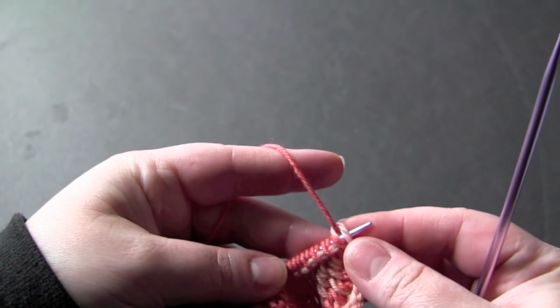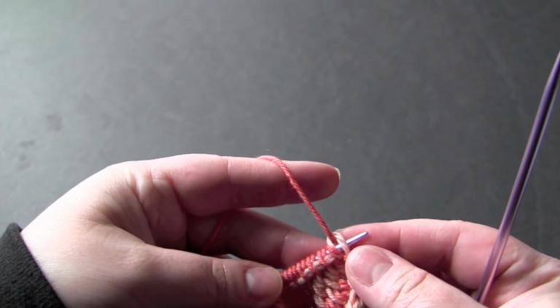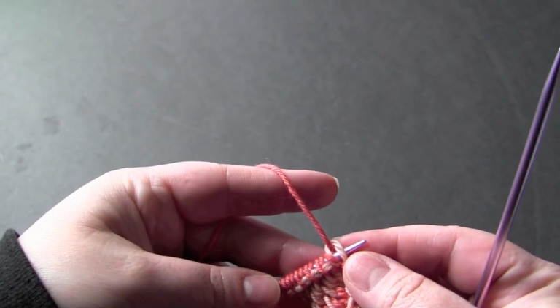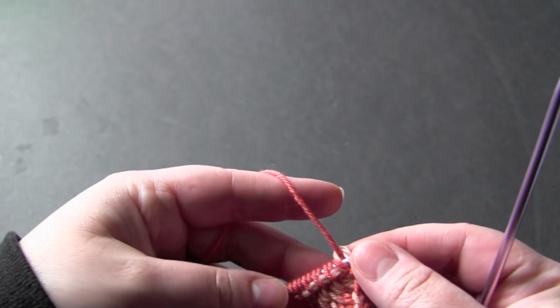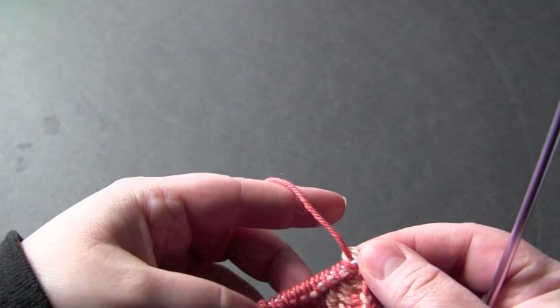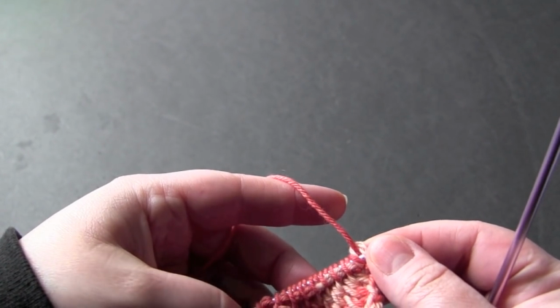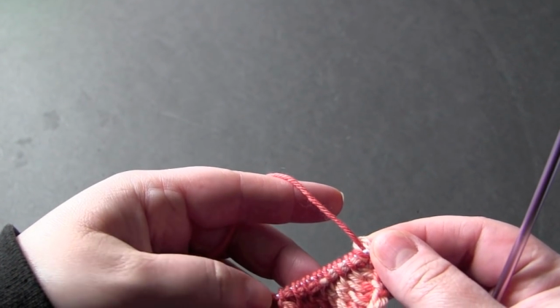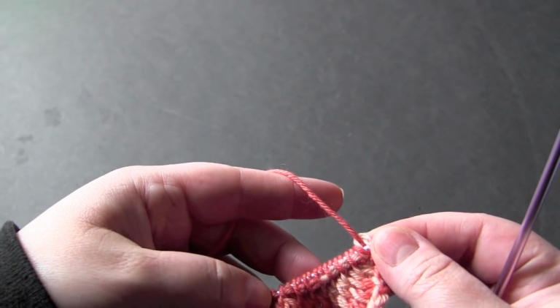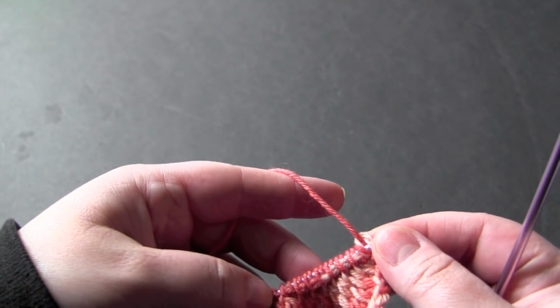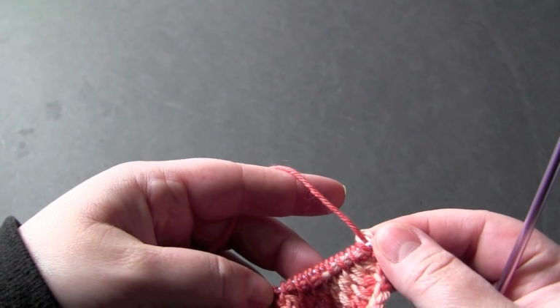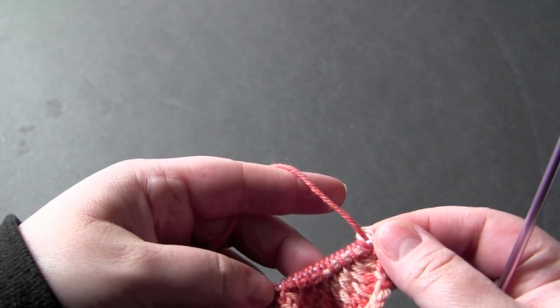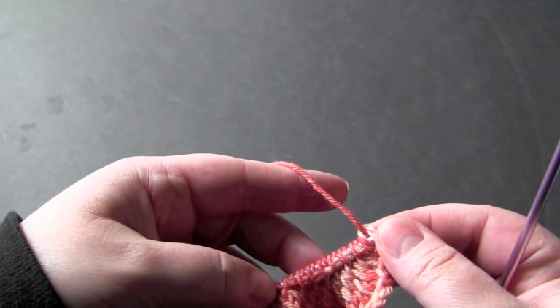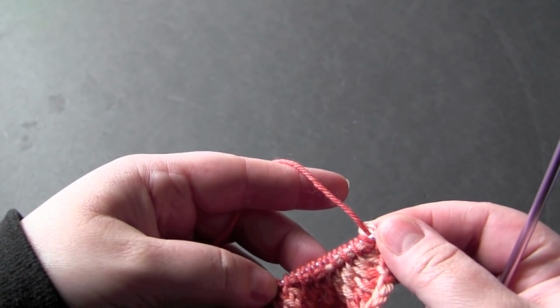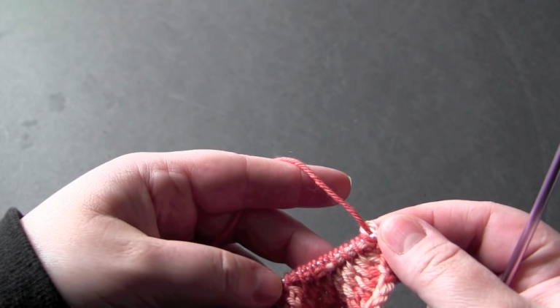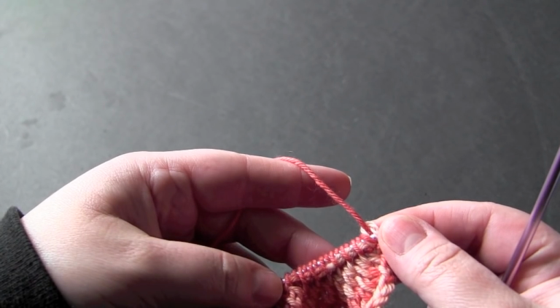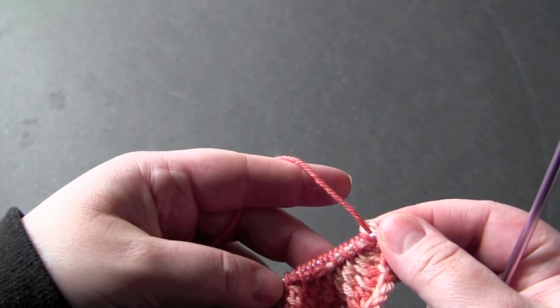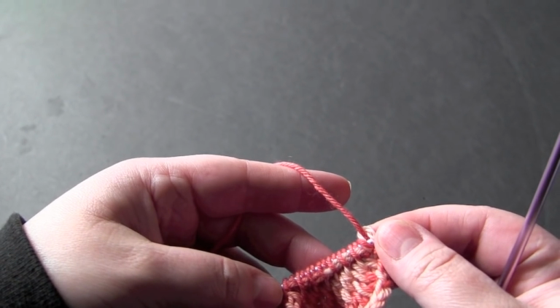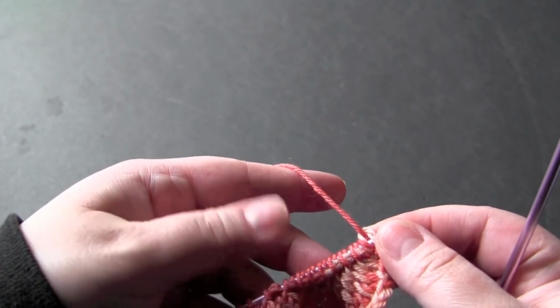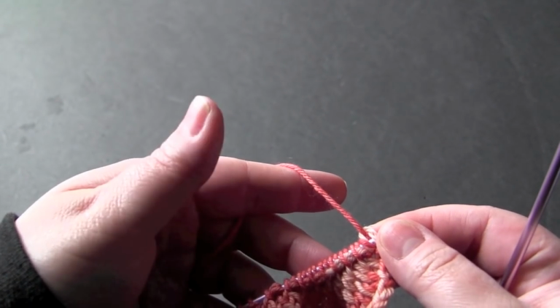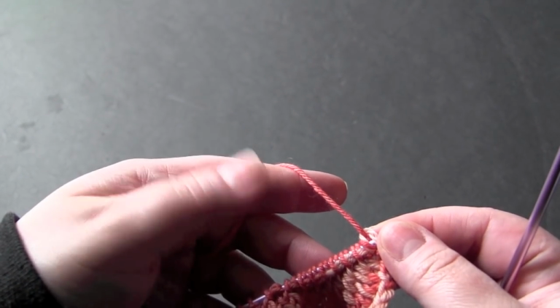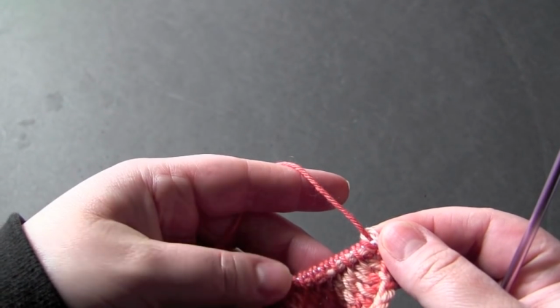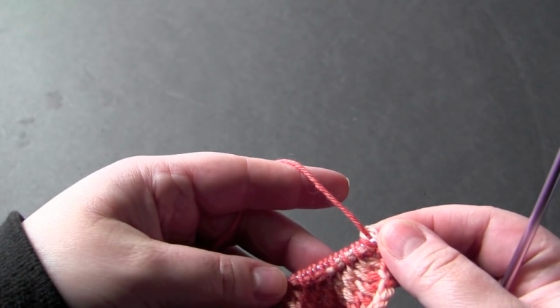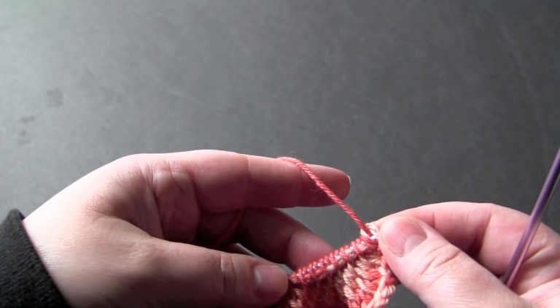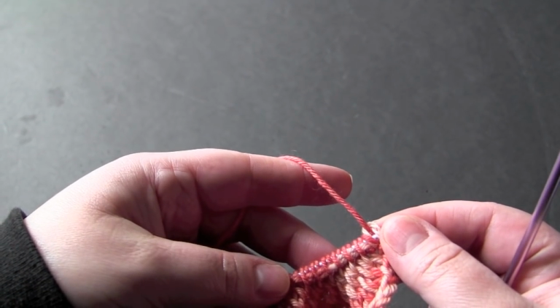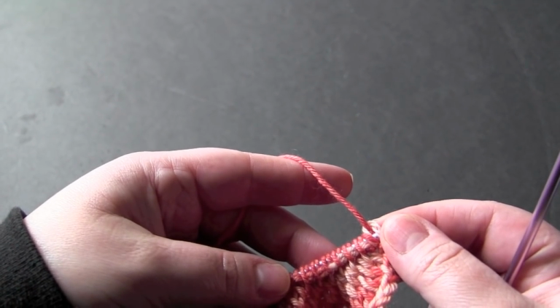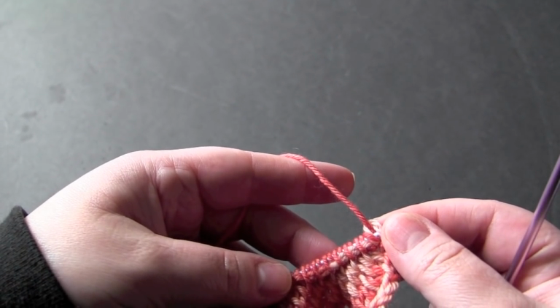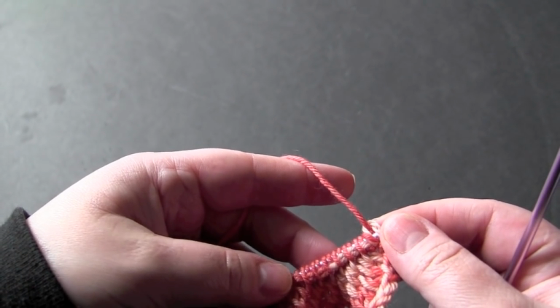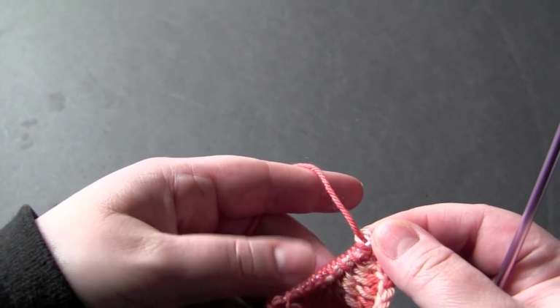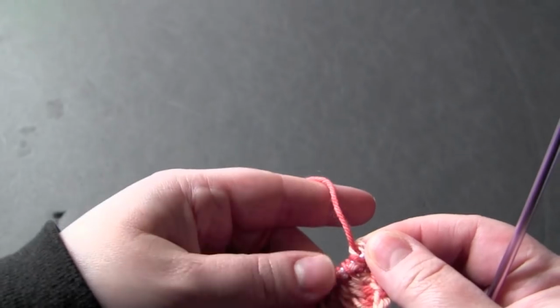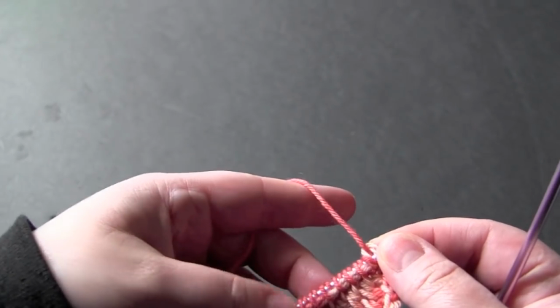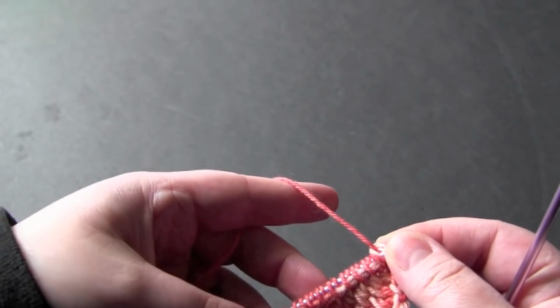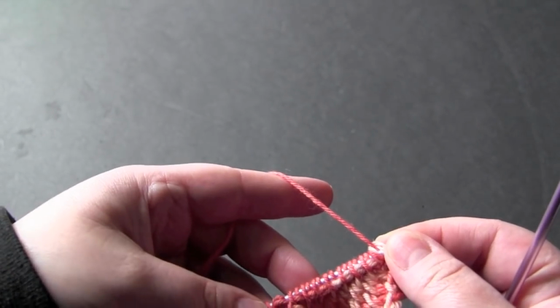Before you begin the actual stitch pattern you're going to work a foundation row, and that is just knit plain, and you'll not be repeating that foundation row.